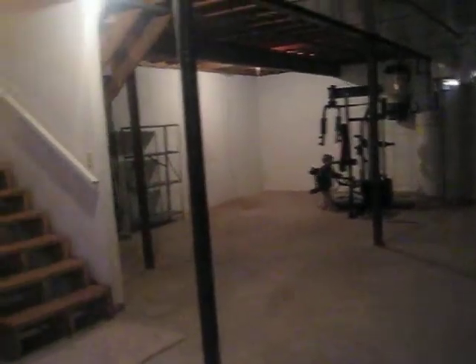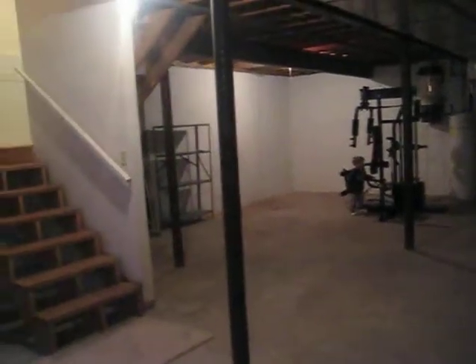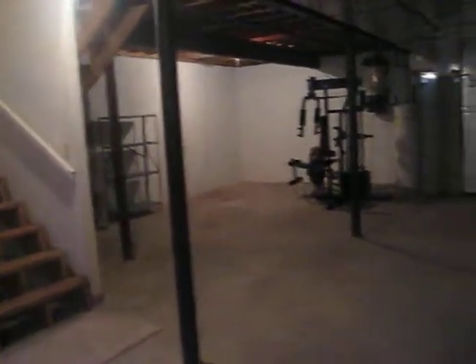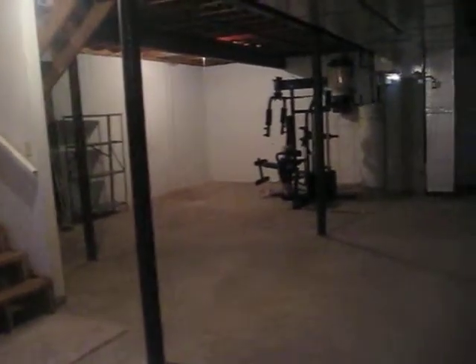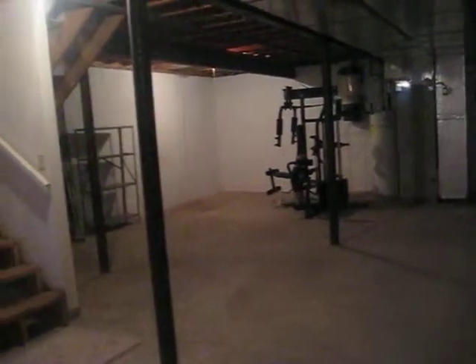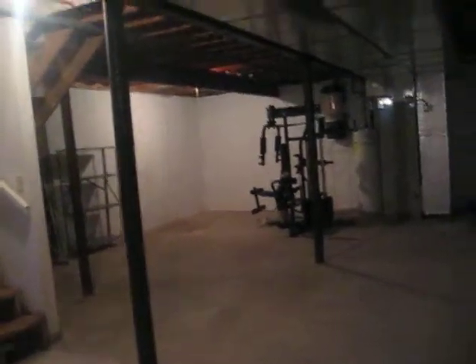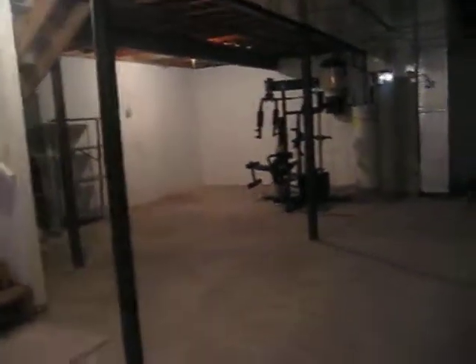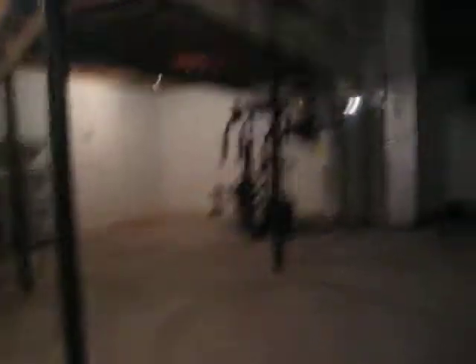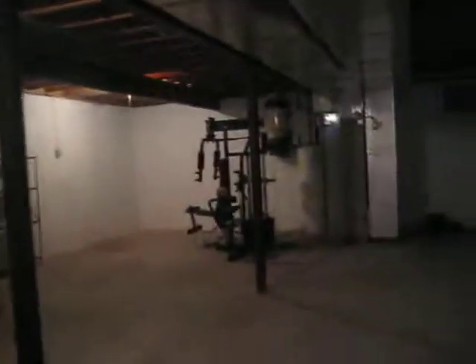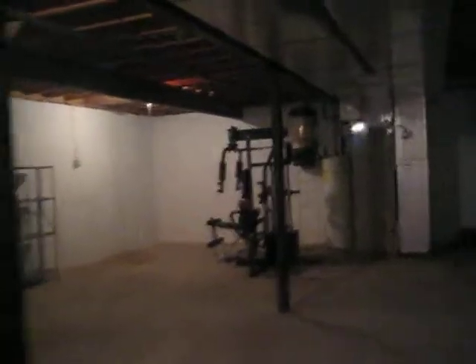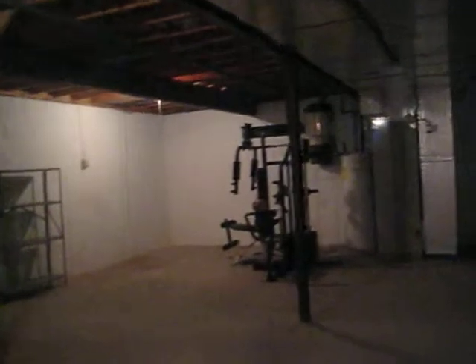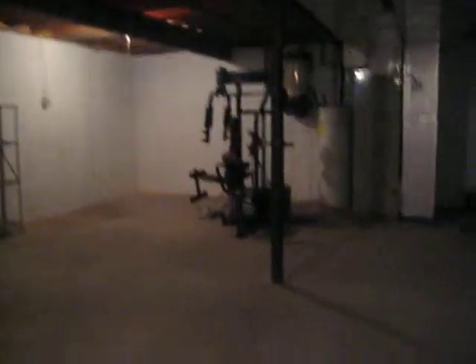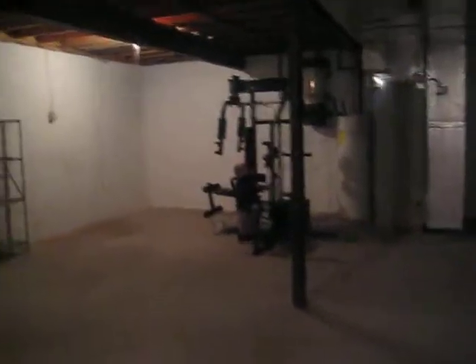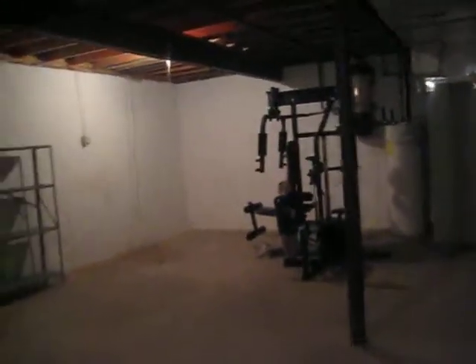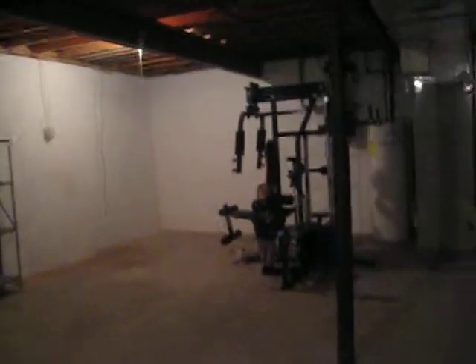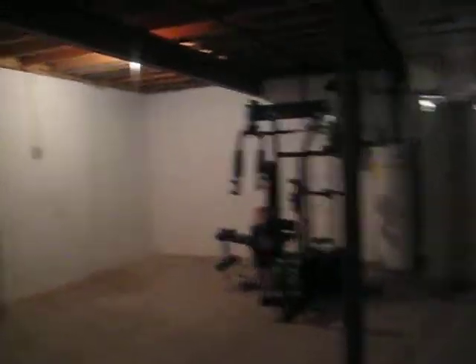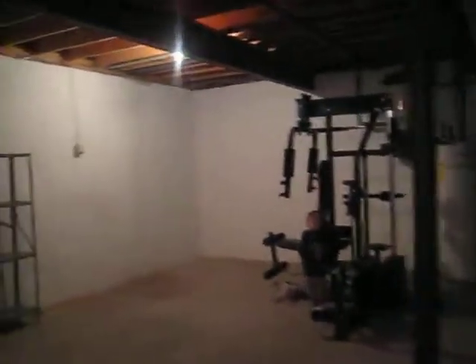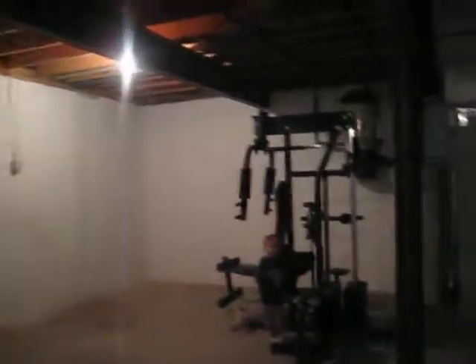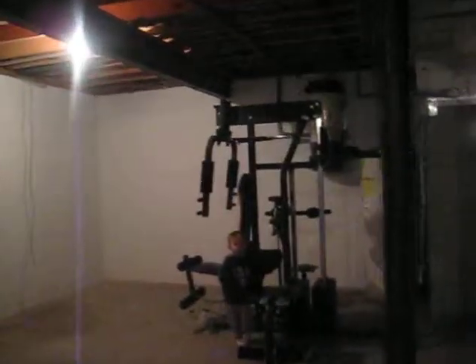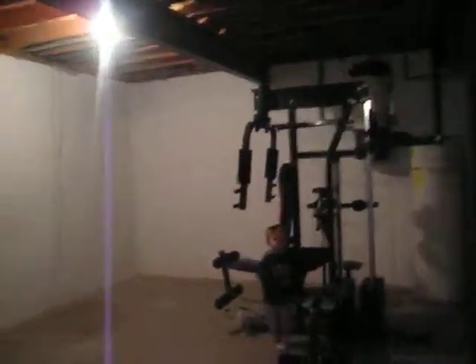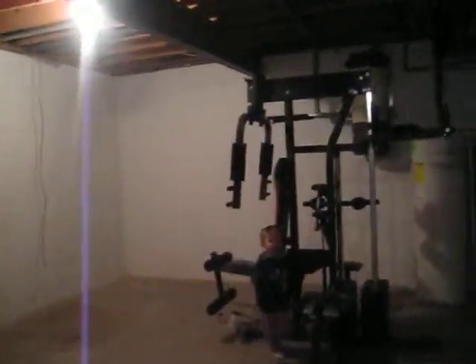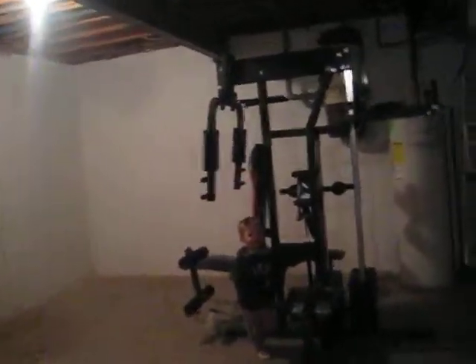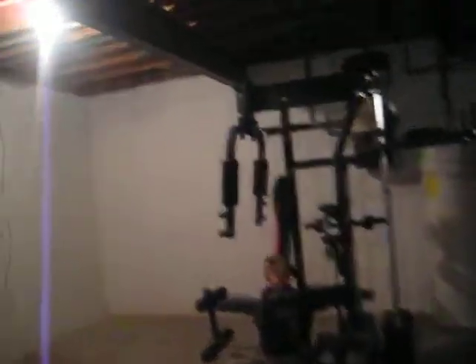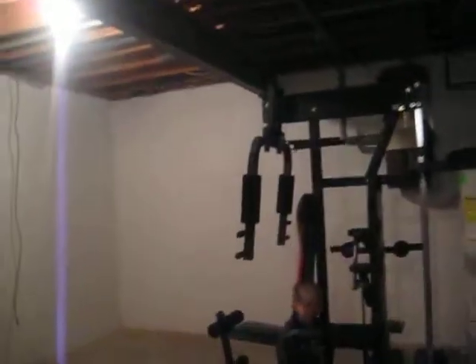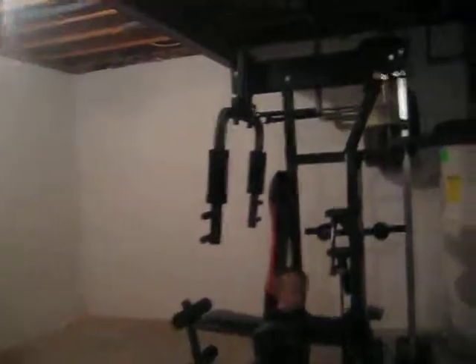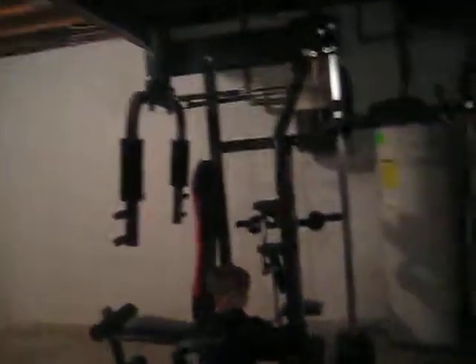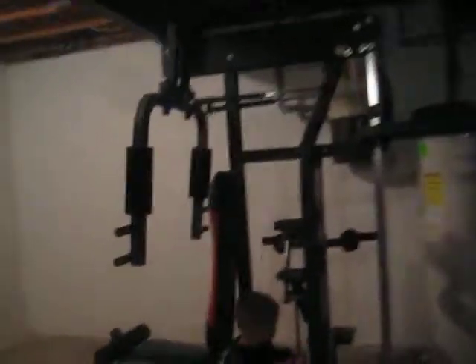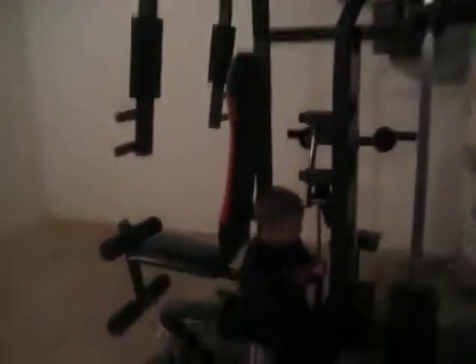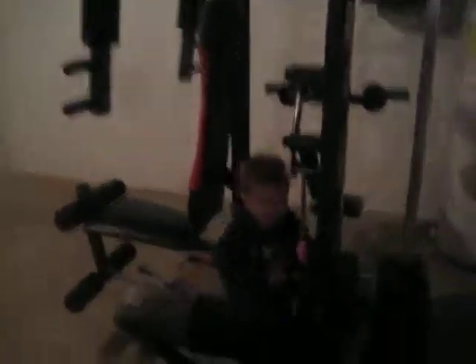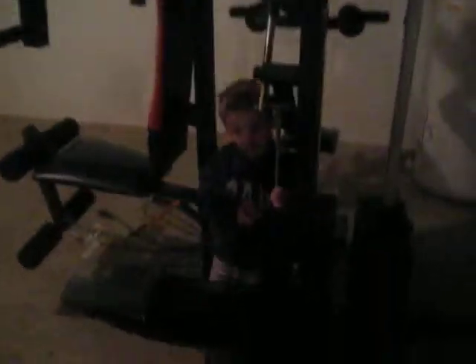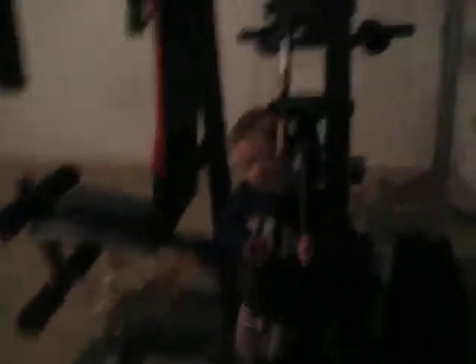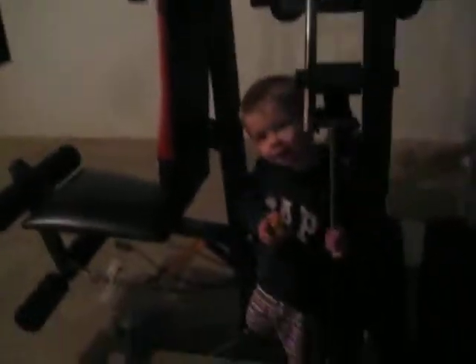All right Ty Ty, what do you think of the new house? Tyler, do you like your new house?